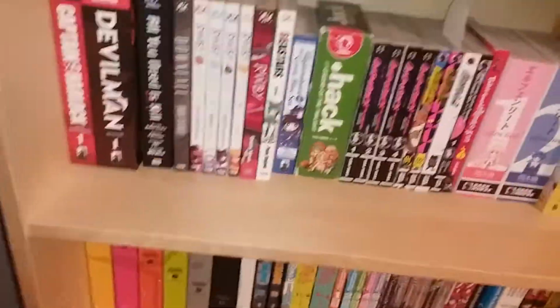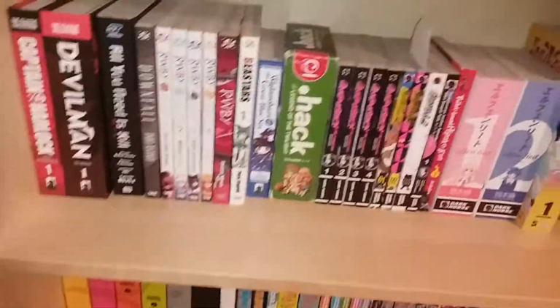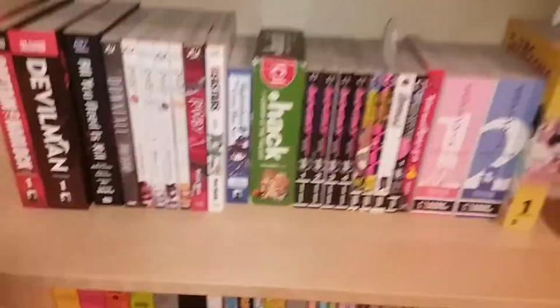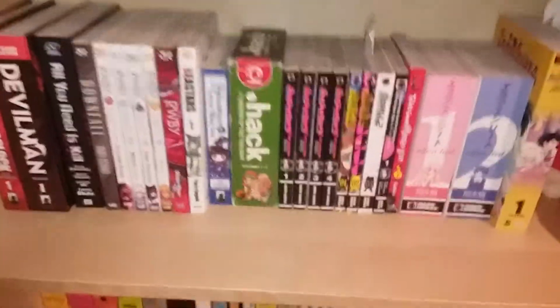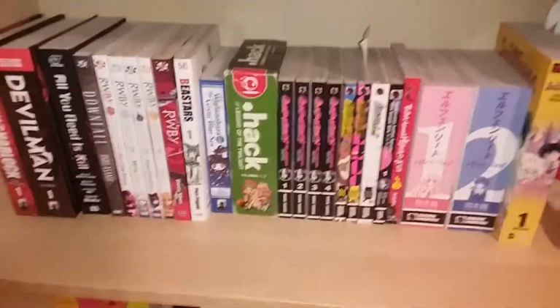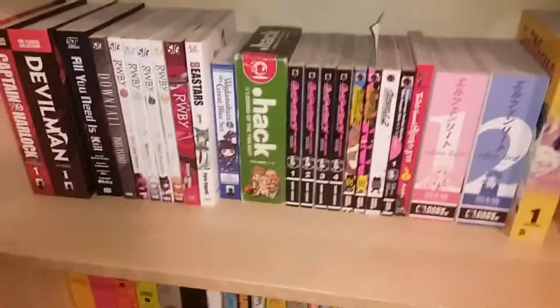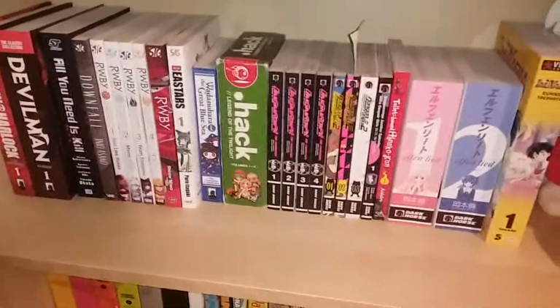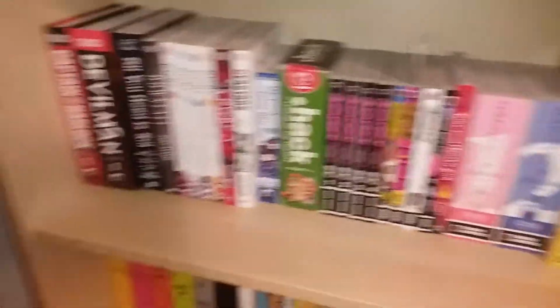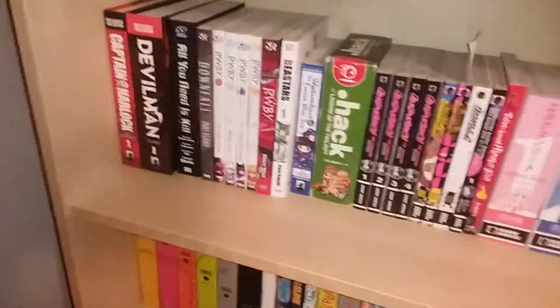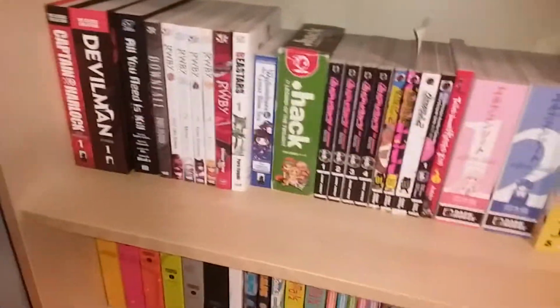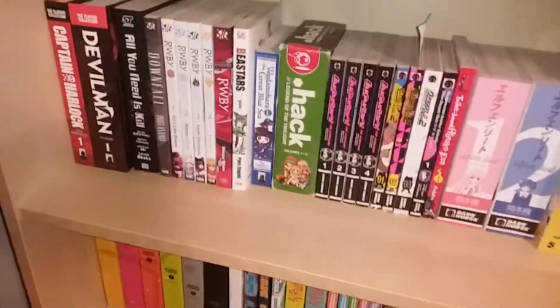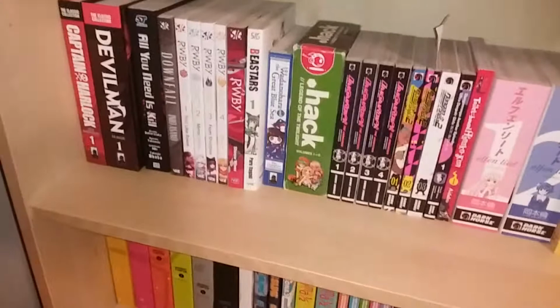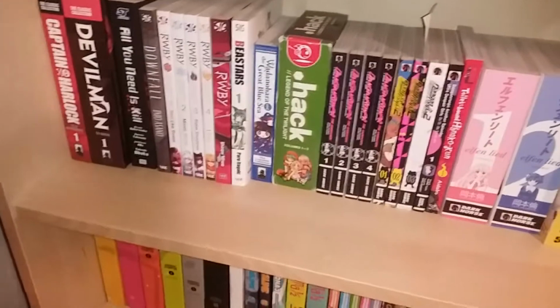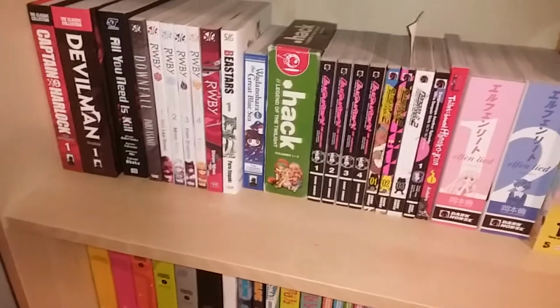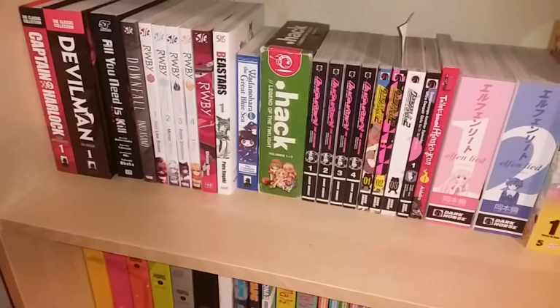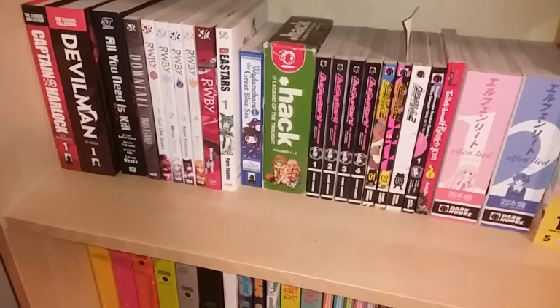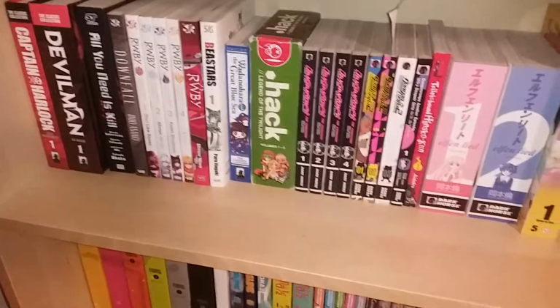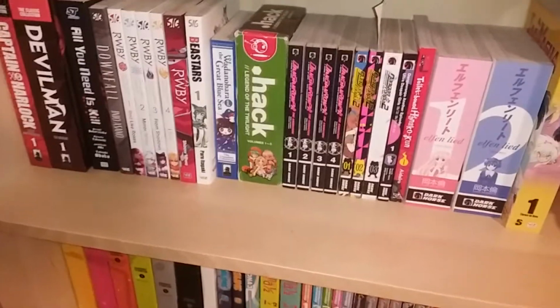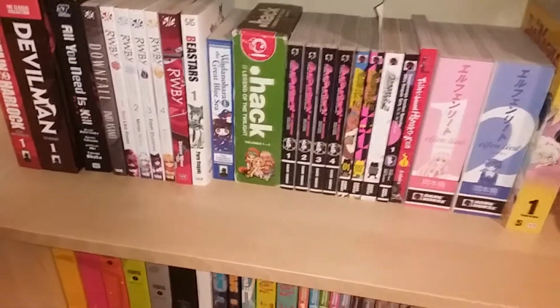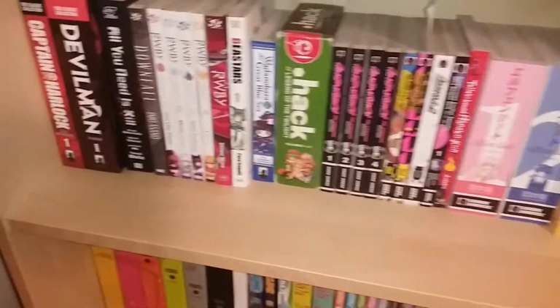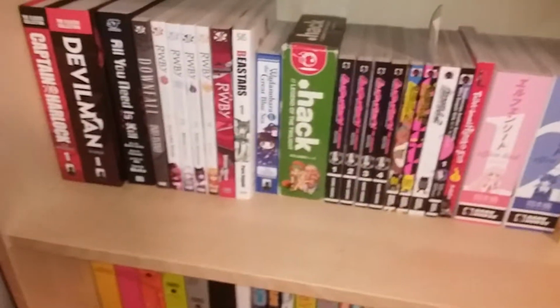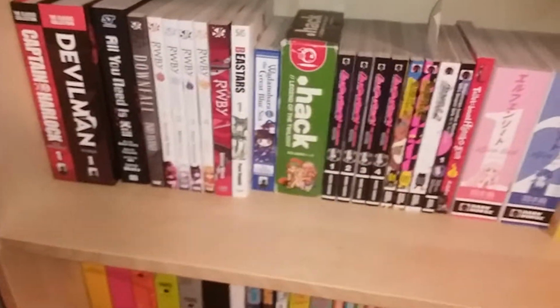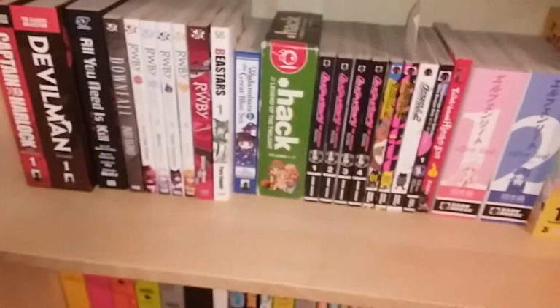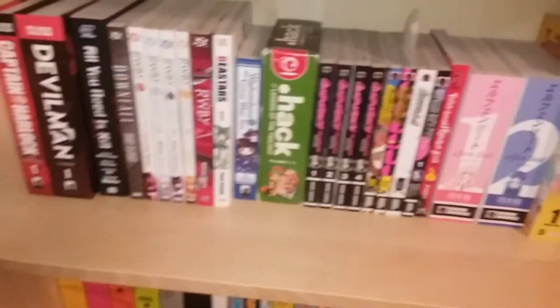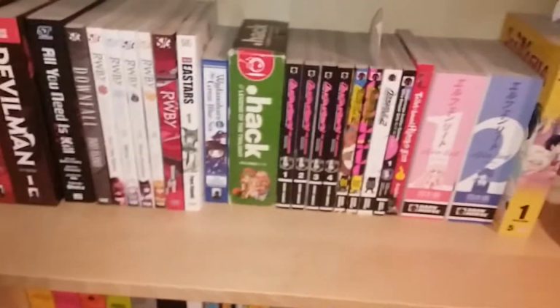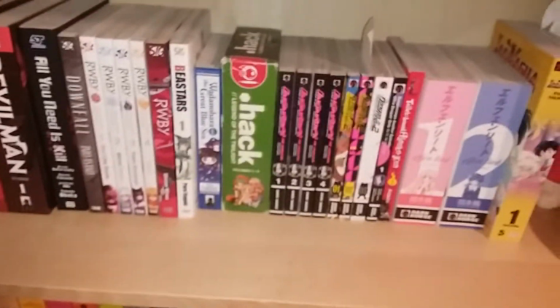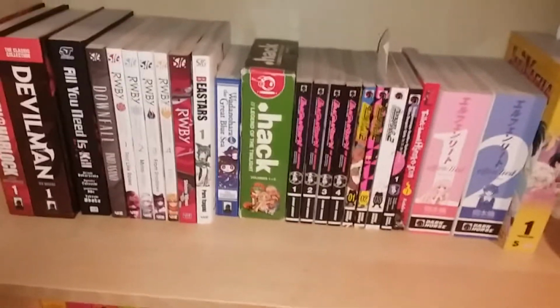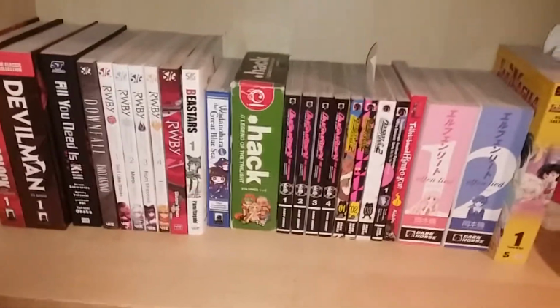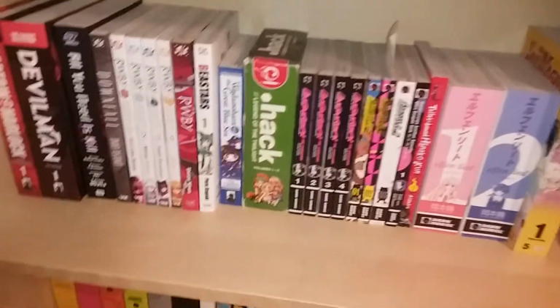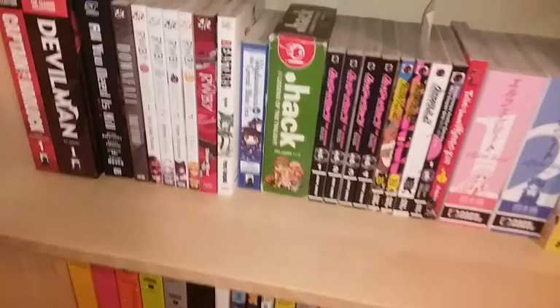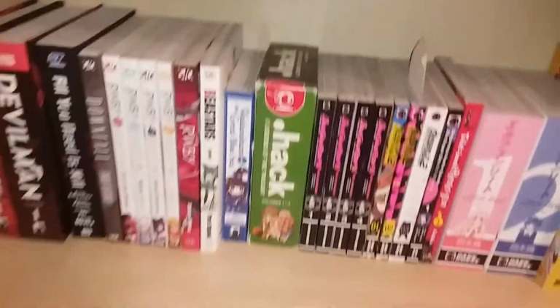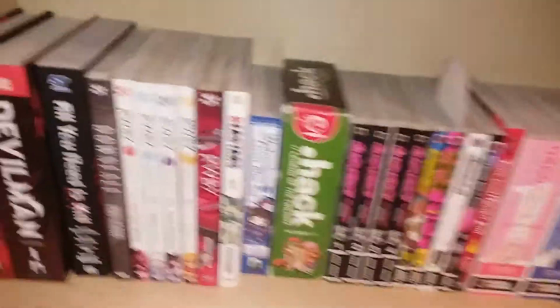So basically what I want to talk about today is yellowing of the manga. The short answer — it's sunlight. It's from sunlight.